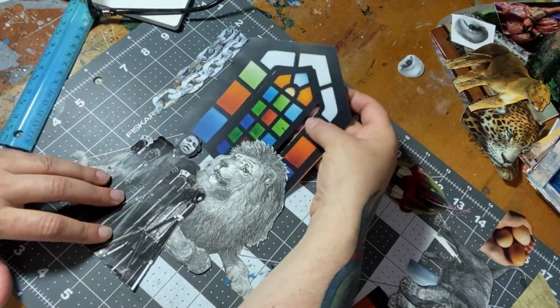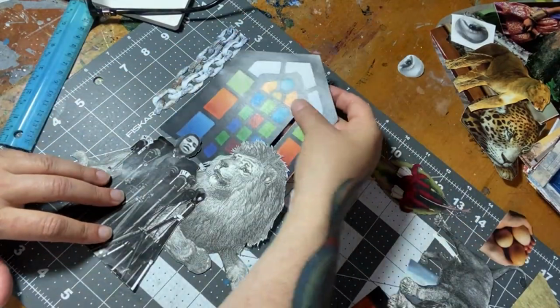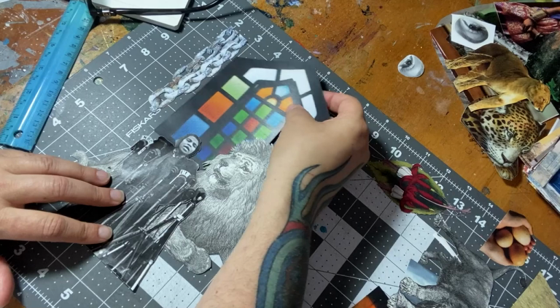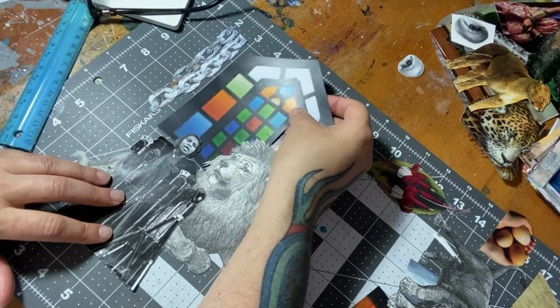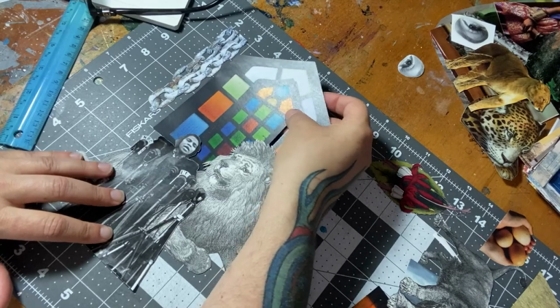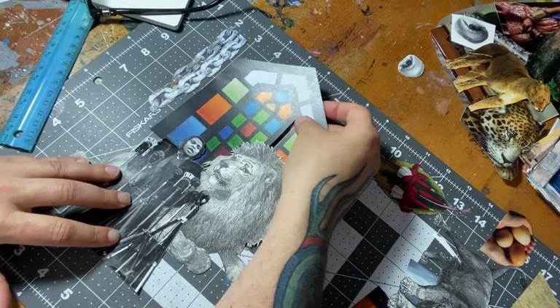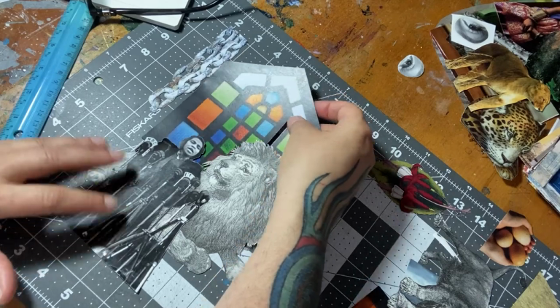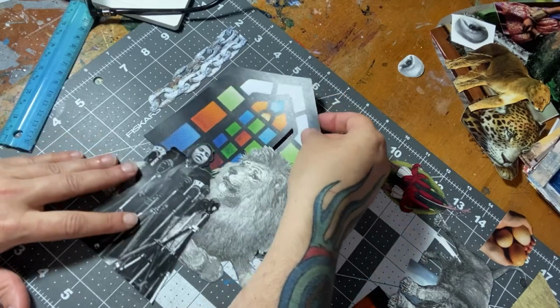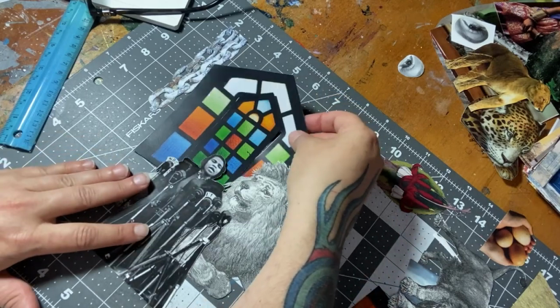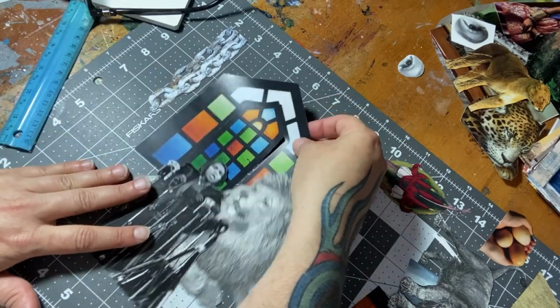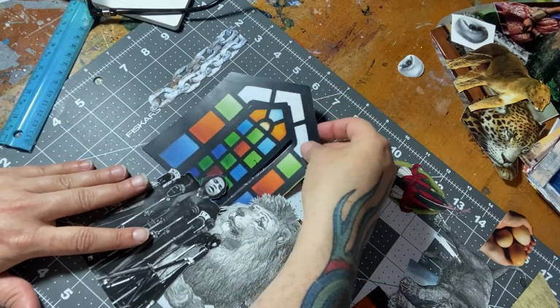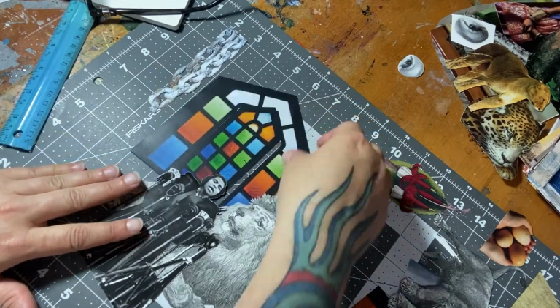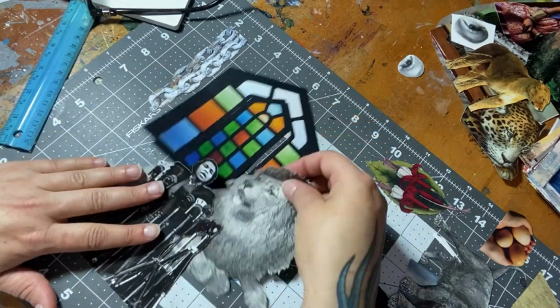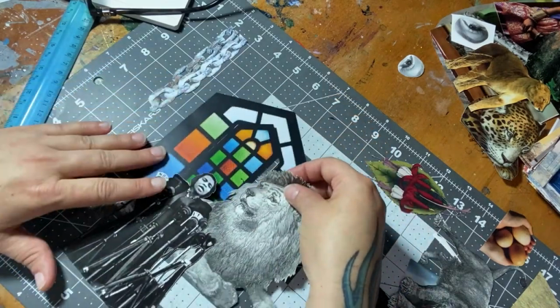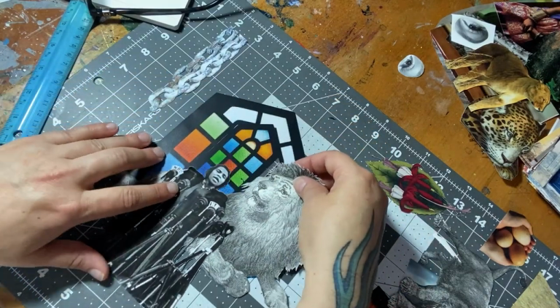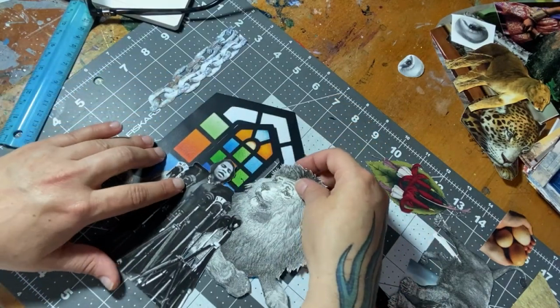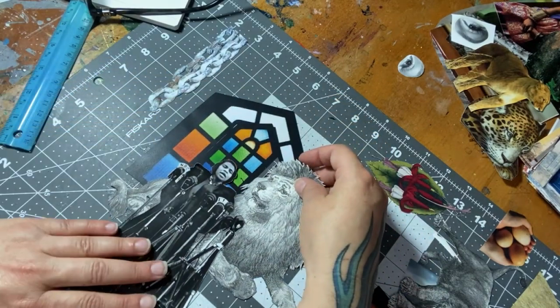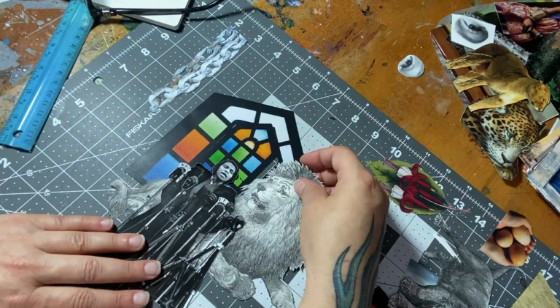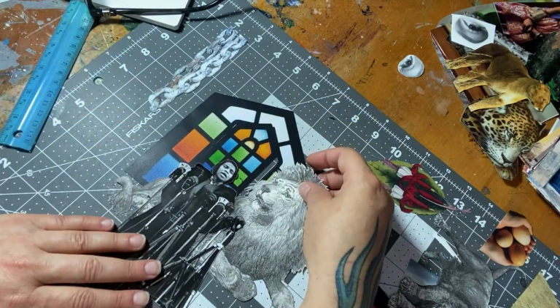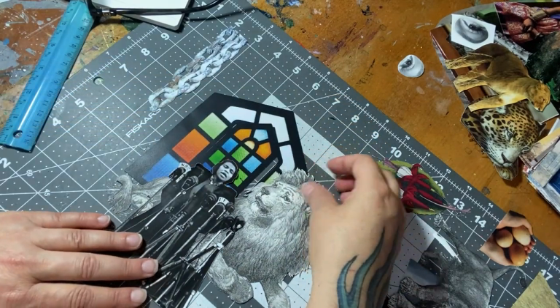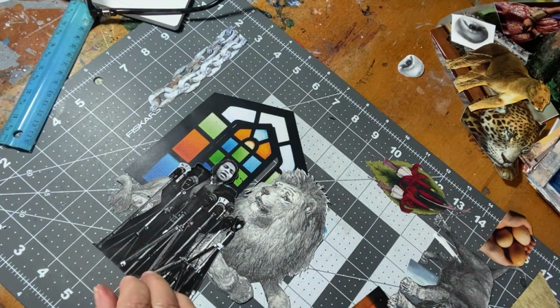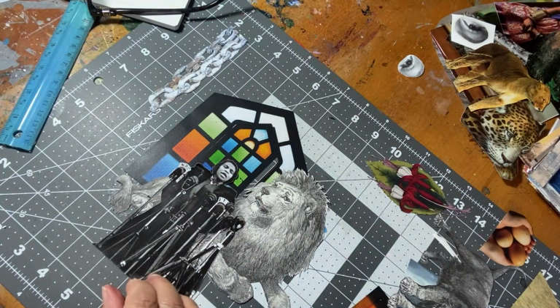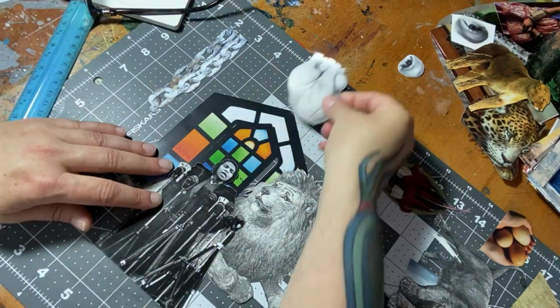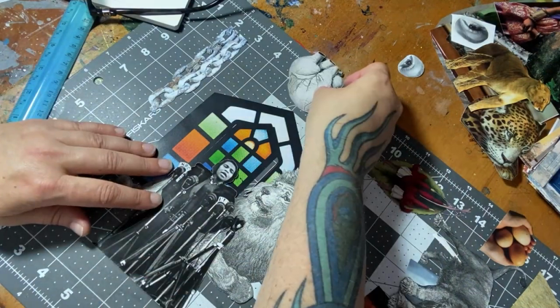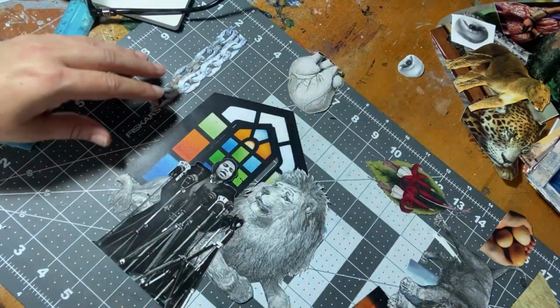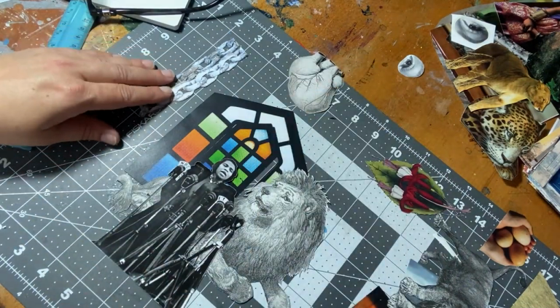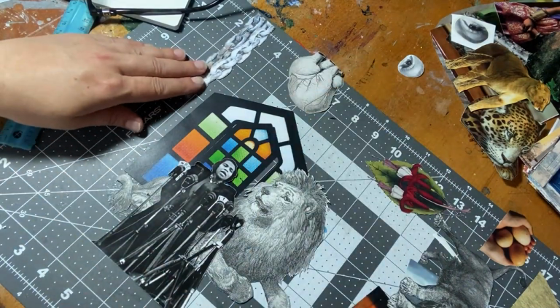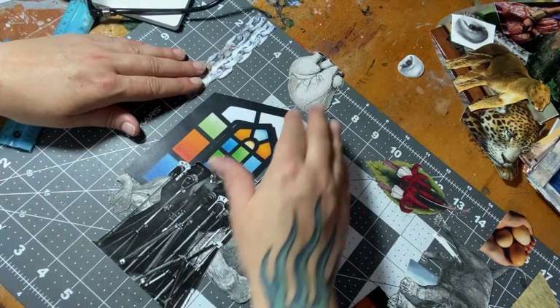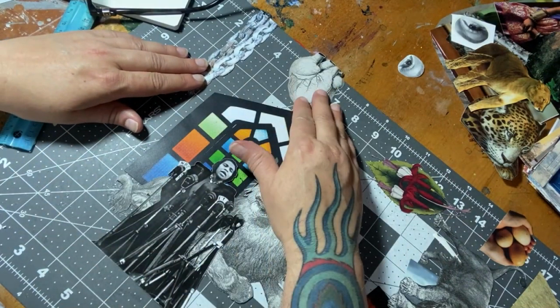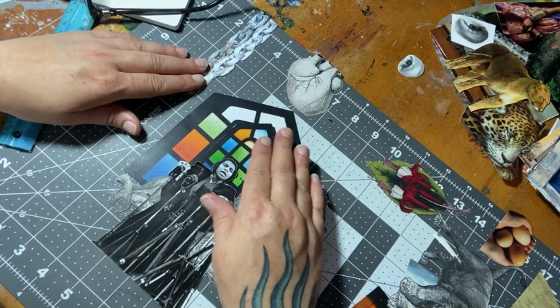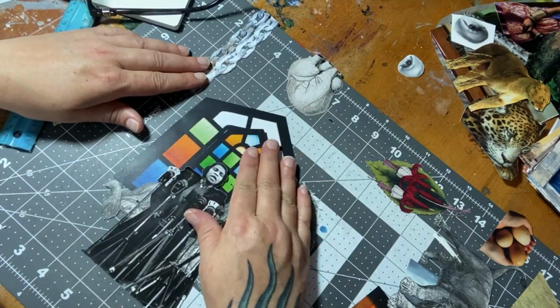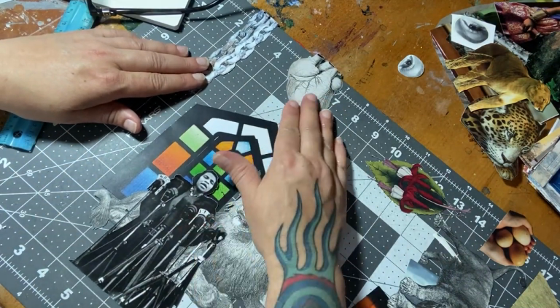The collage is then decoupaged into place using alternating layers of glue and drying time to finalize the image. I hope you enjoyed my tutorial.